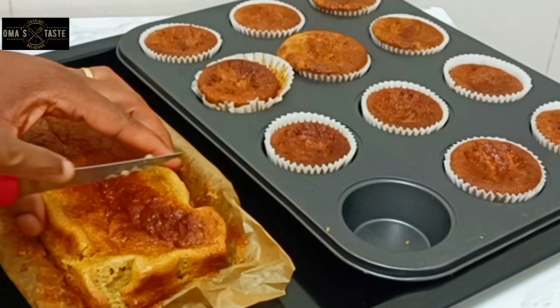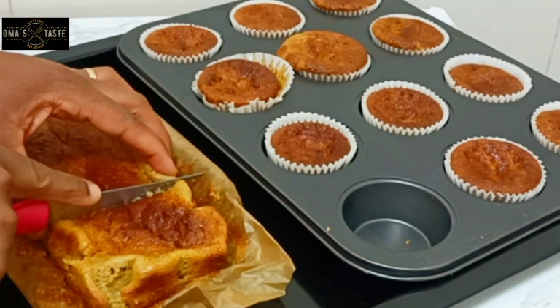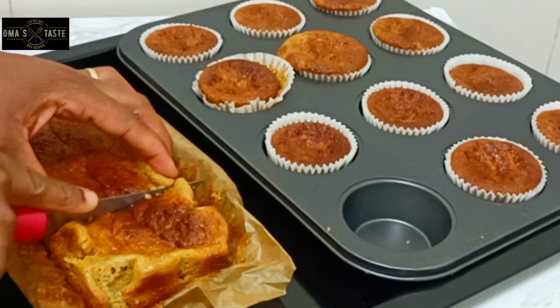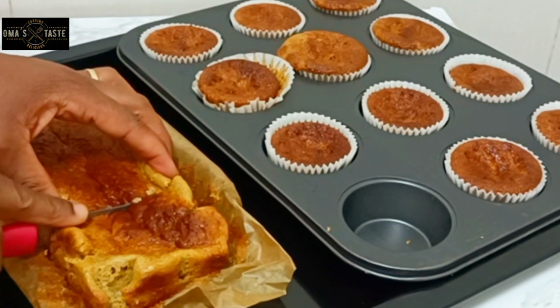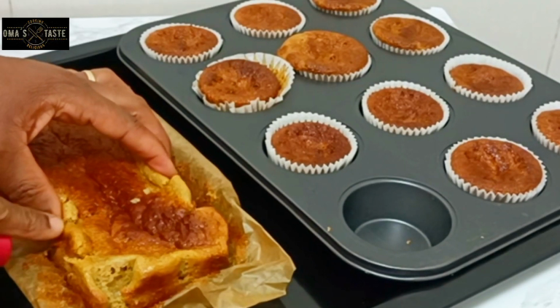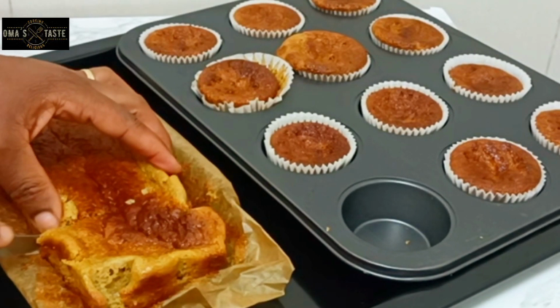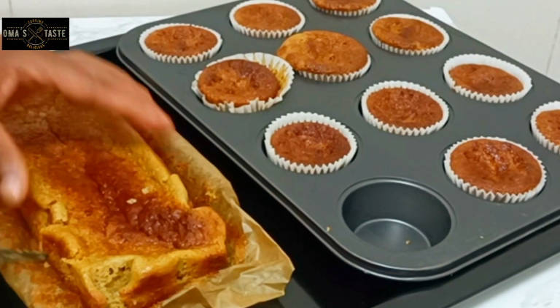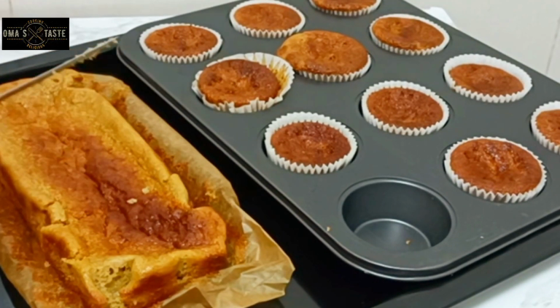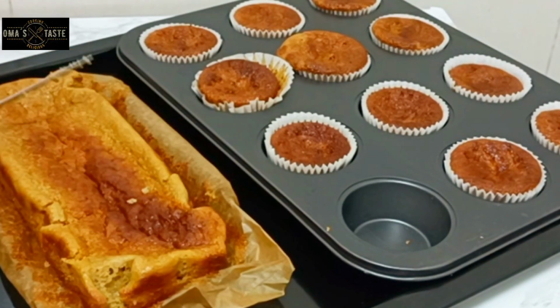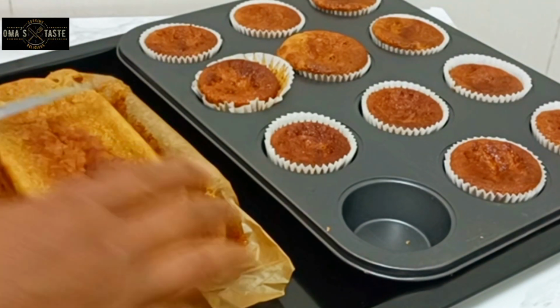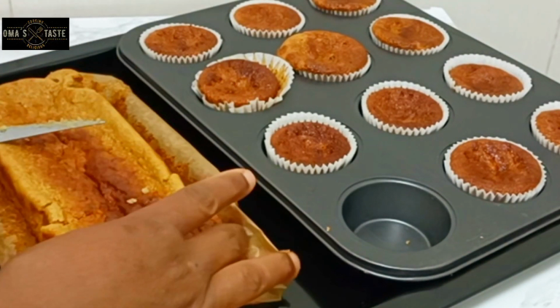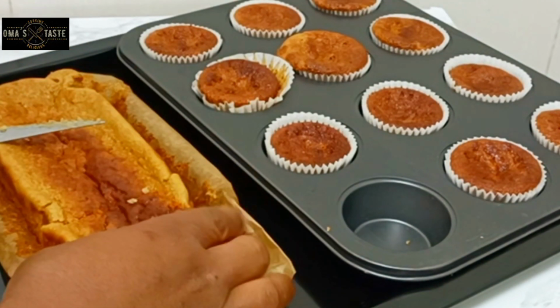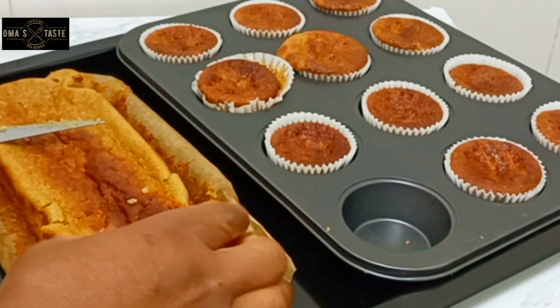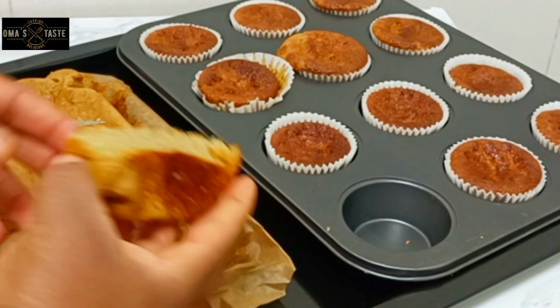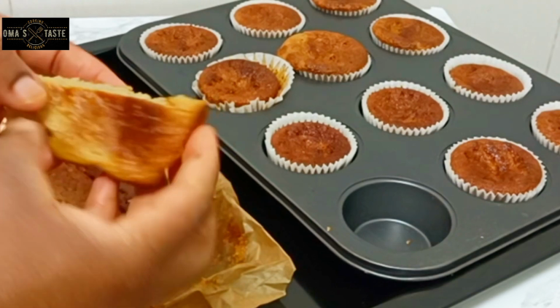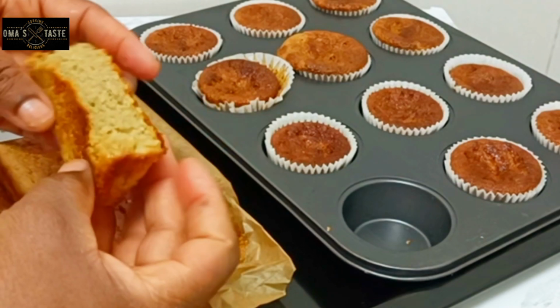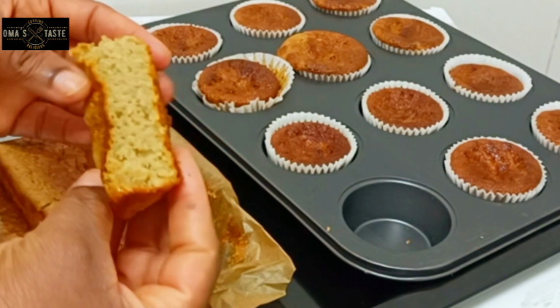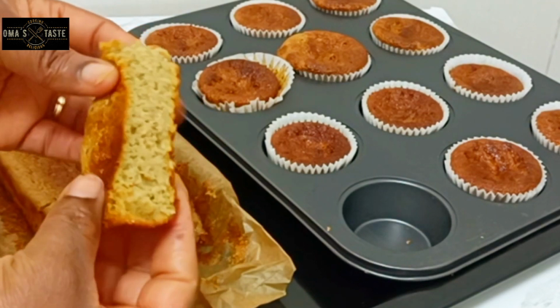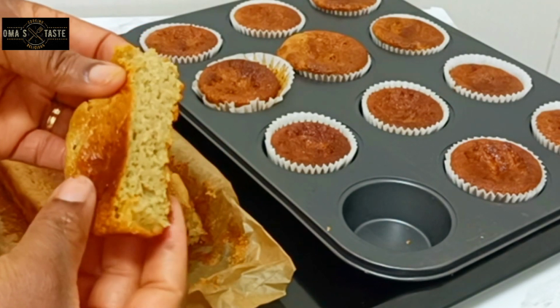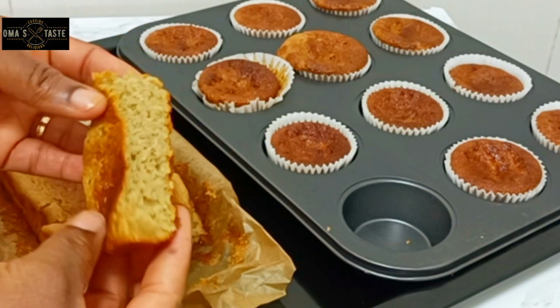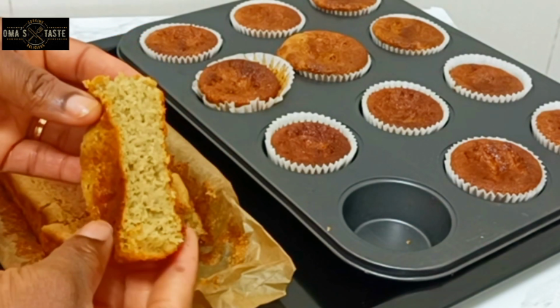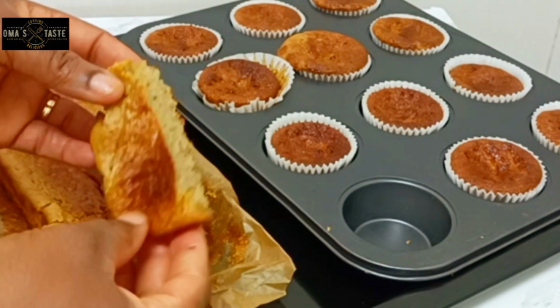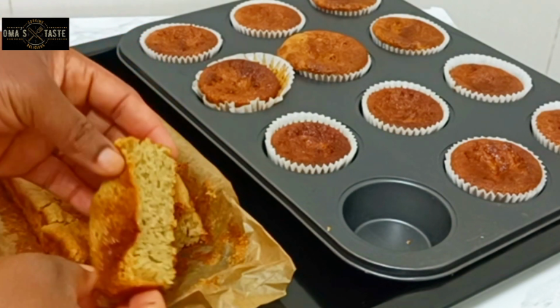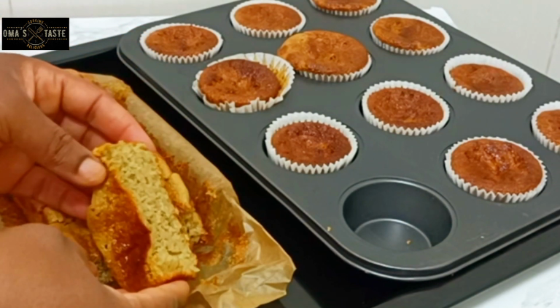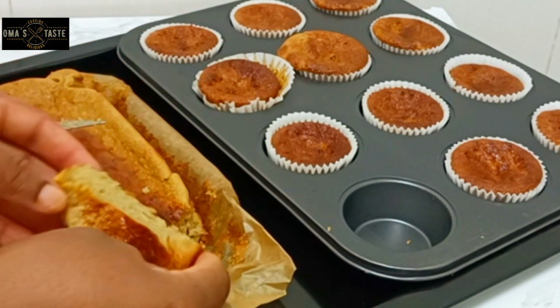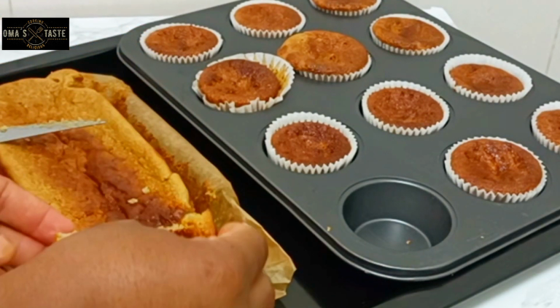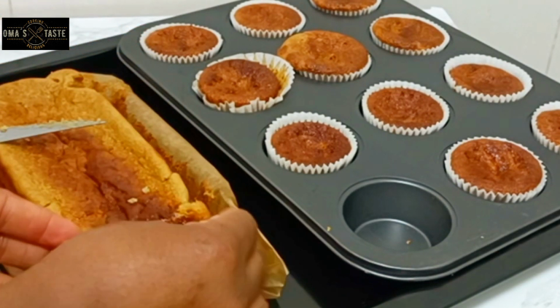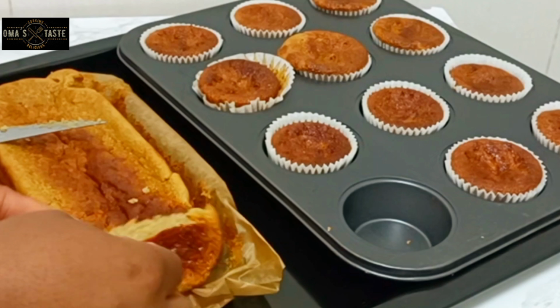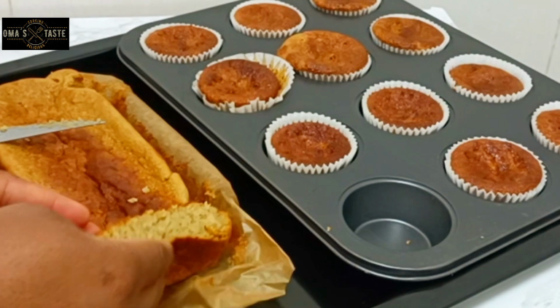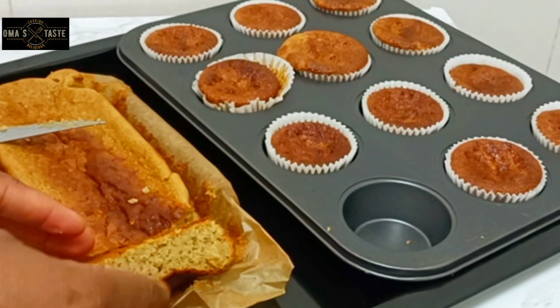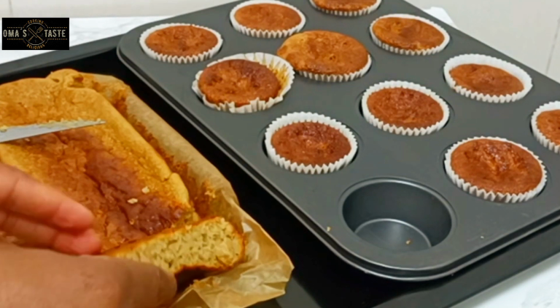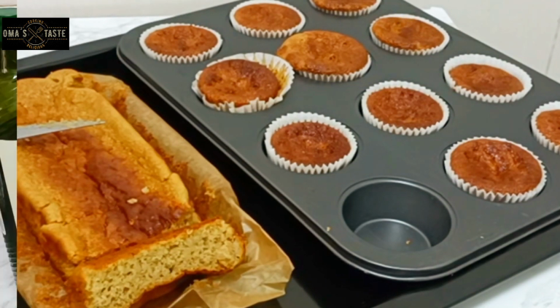Hello beautiful people, welcome back to homestead! Today we are making some banana oatmeal bread. This came out so good — you can see how the crust and the inside are looking. They are so good, so let me introduce you to the simple ingredients I used to prepare this.